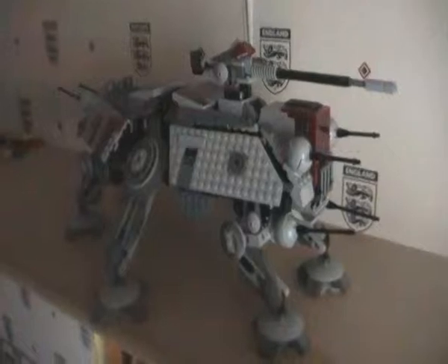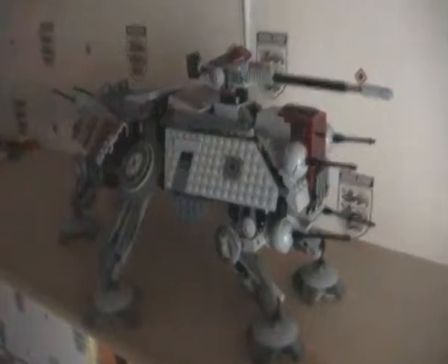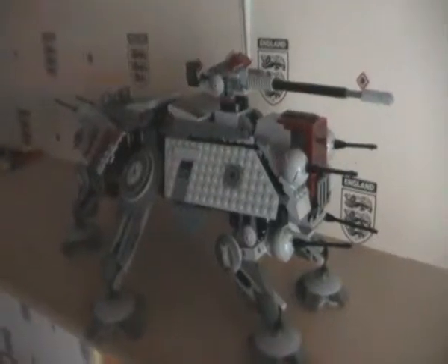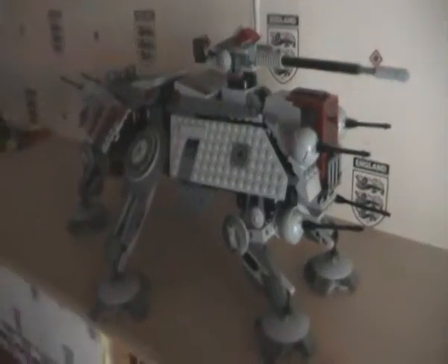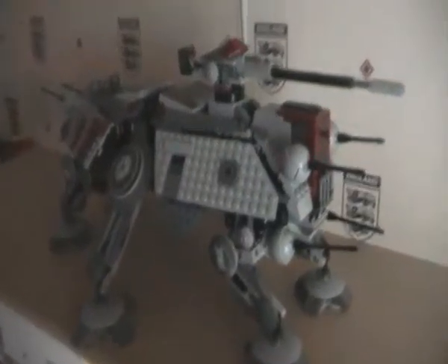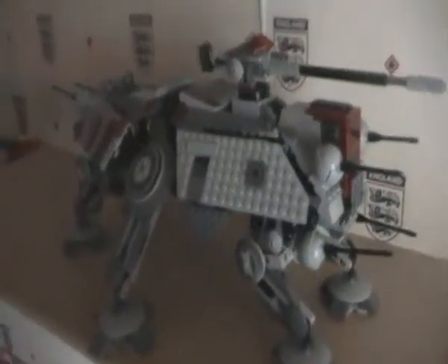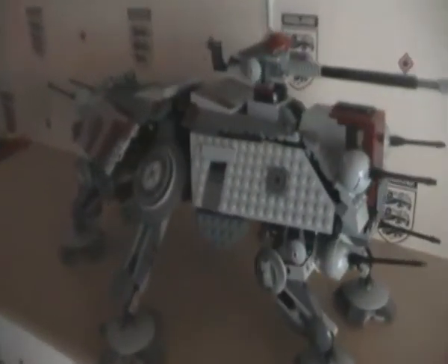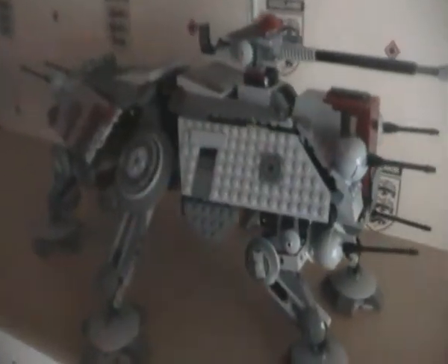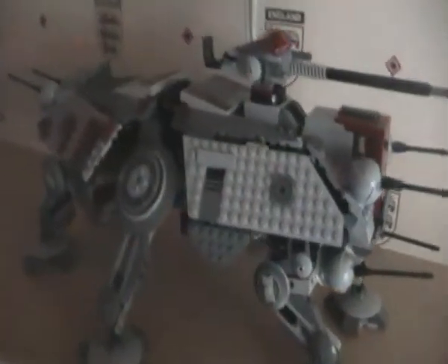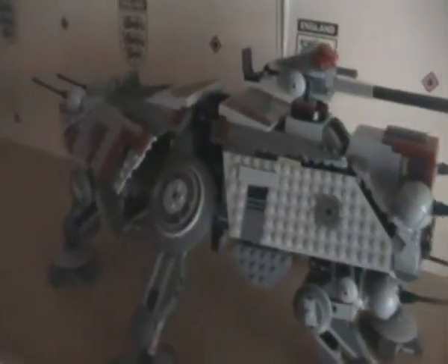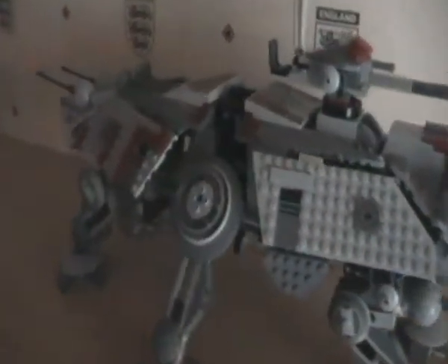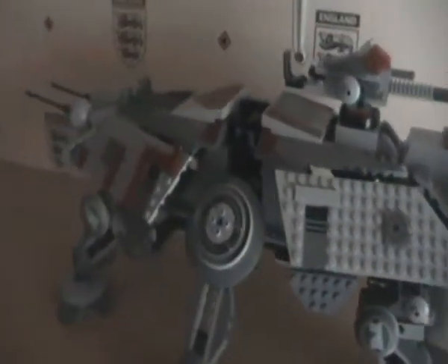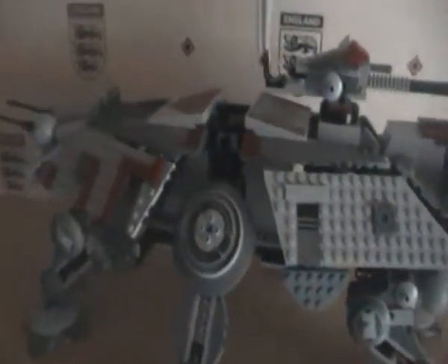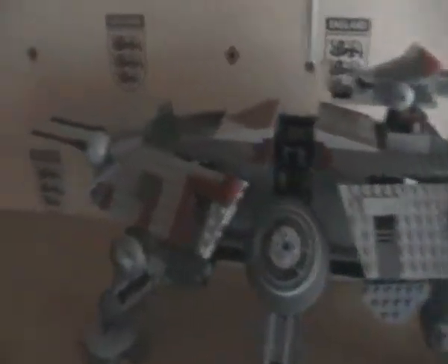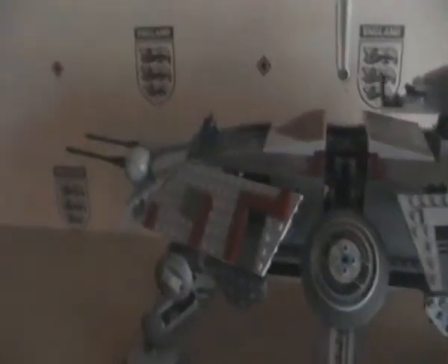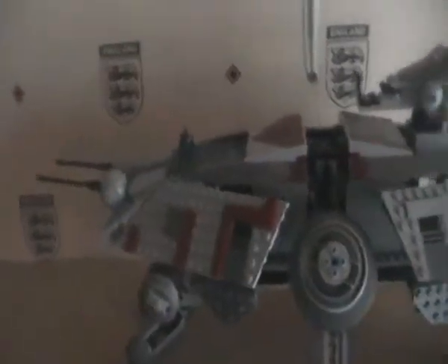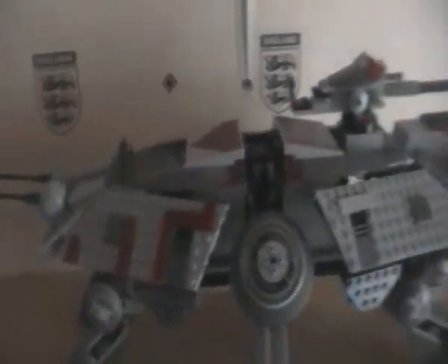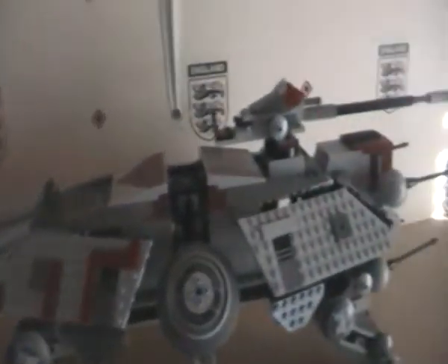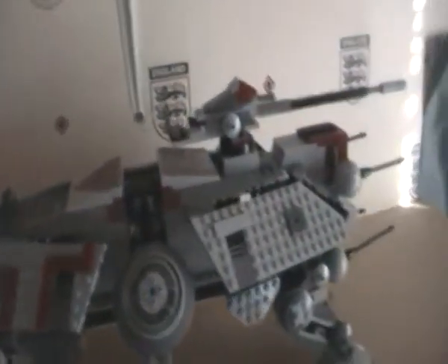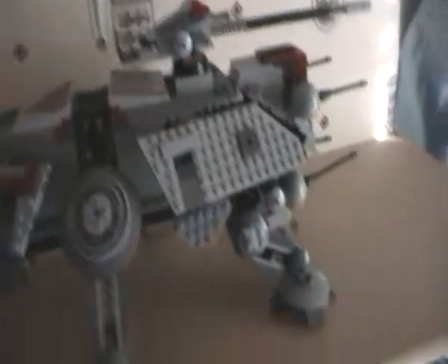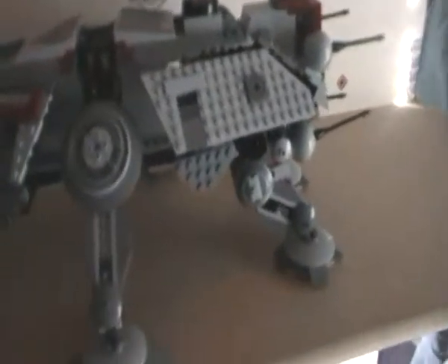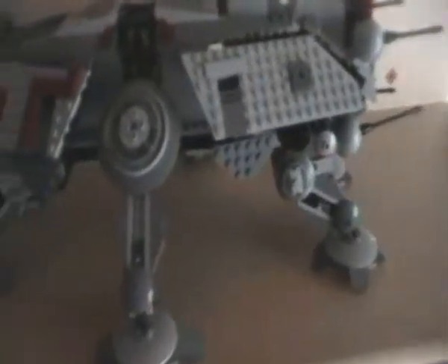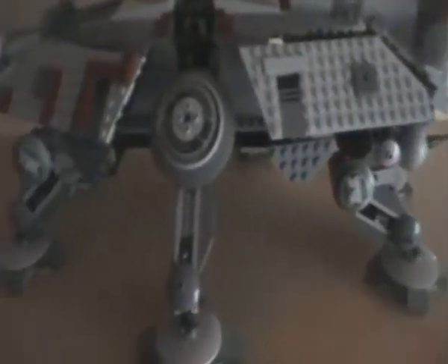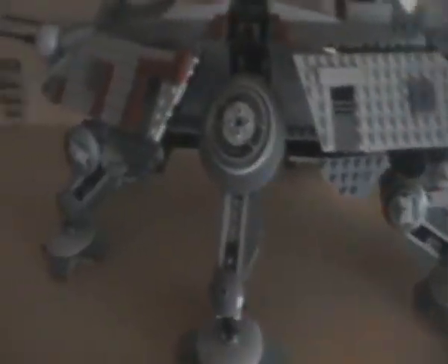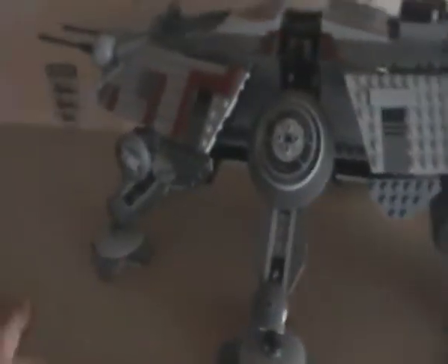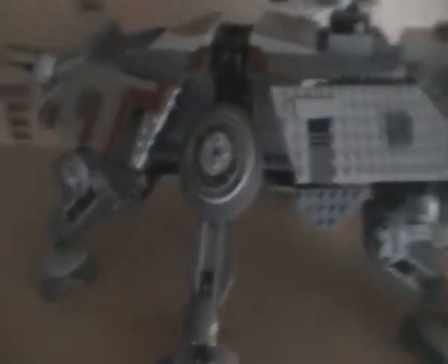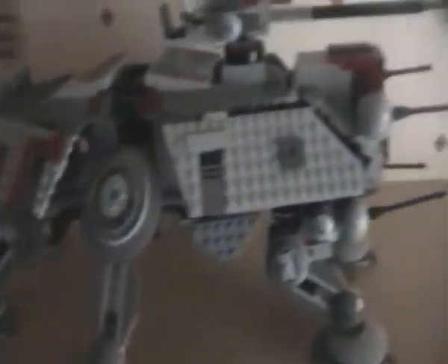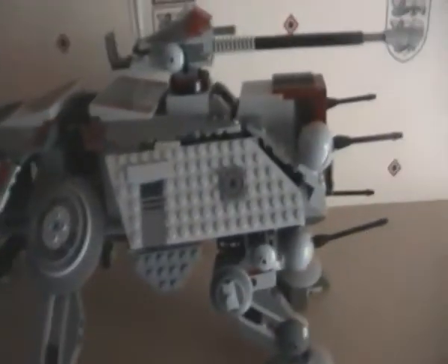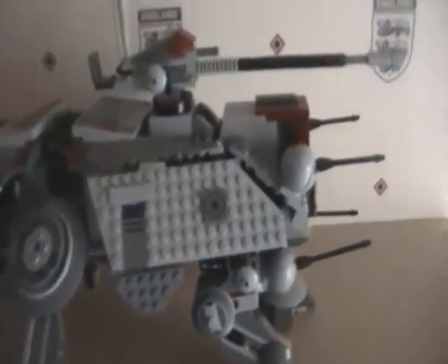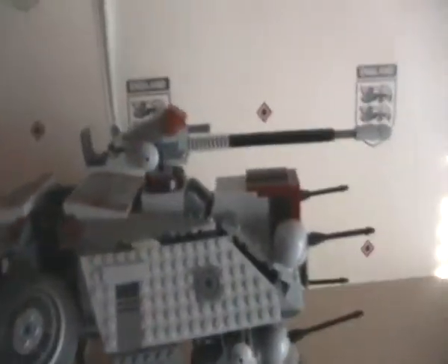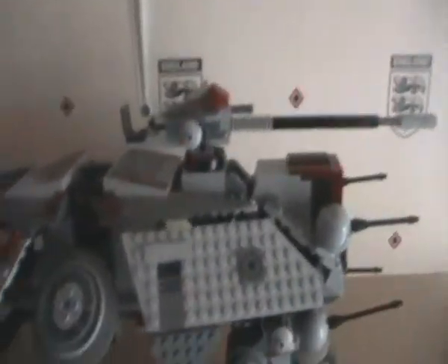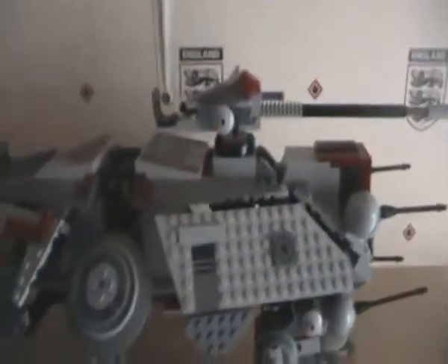Hi YouTube, this is LEGO Kid 98 again to show you the mods on my AT-TE. There's not that many really.